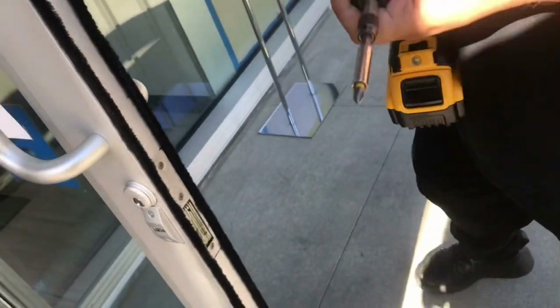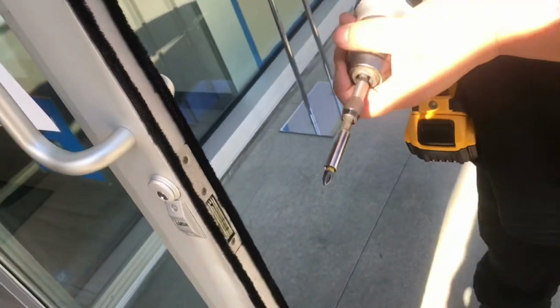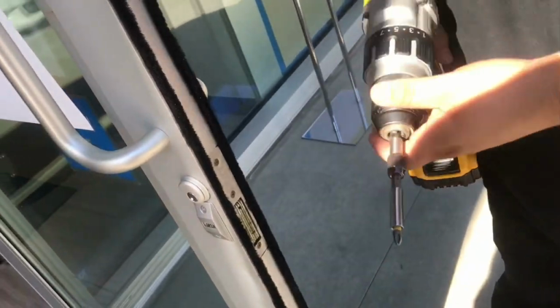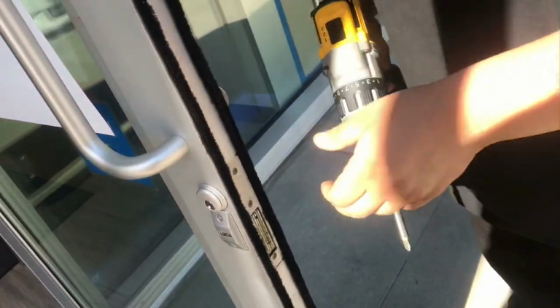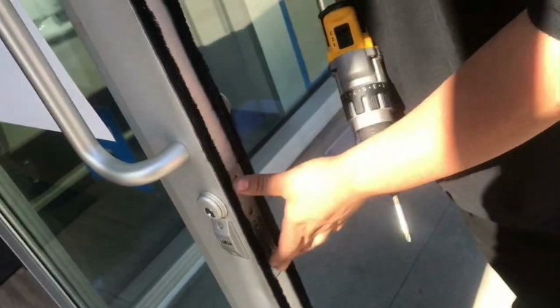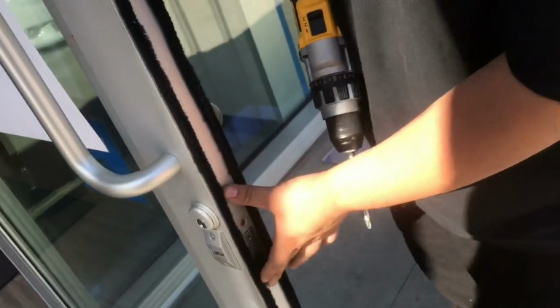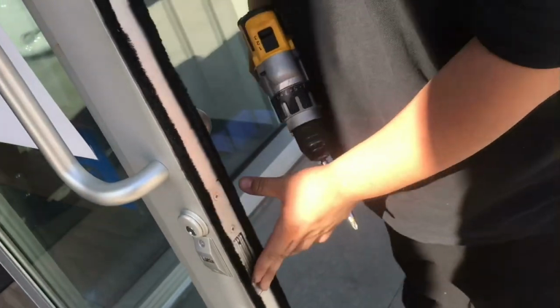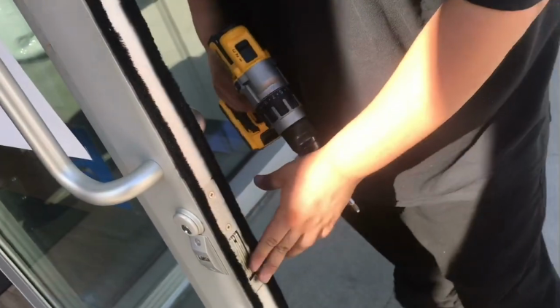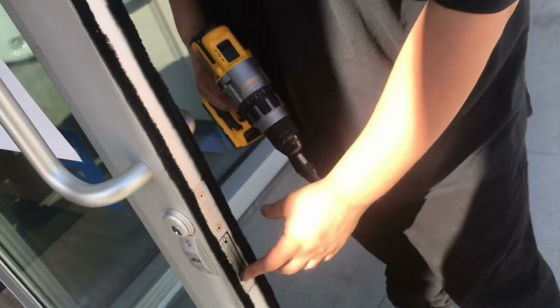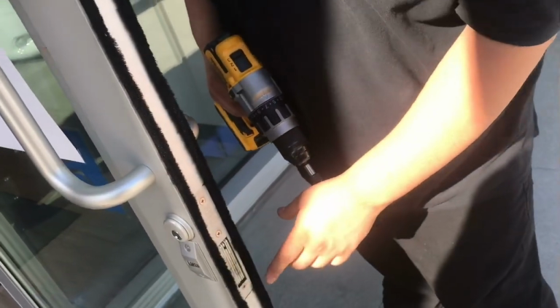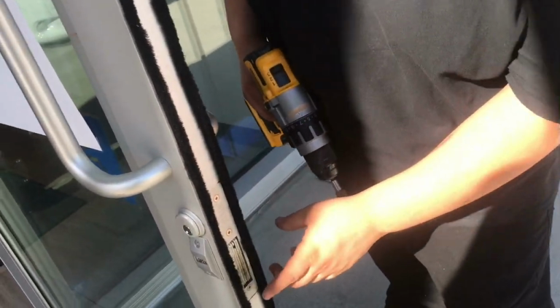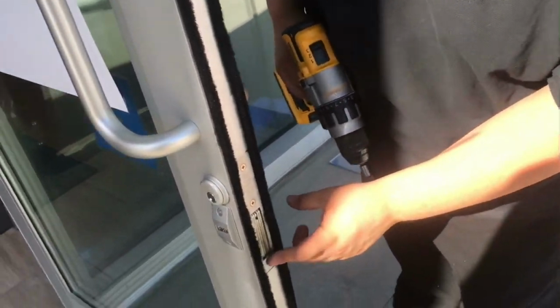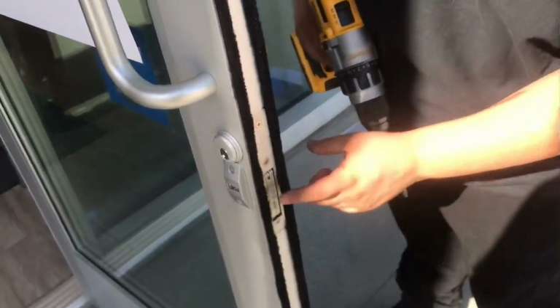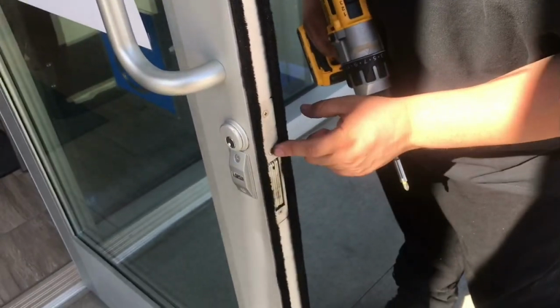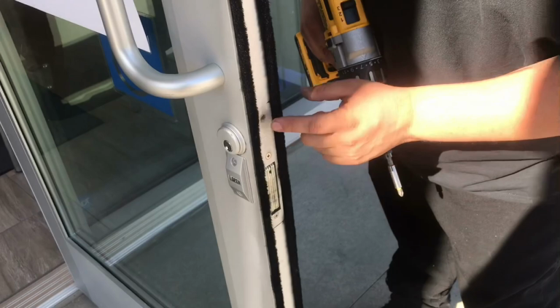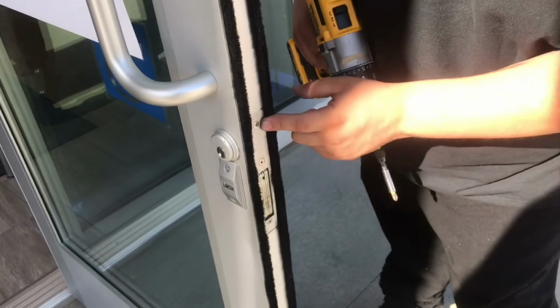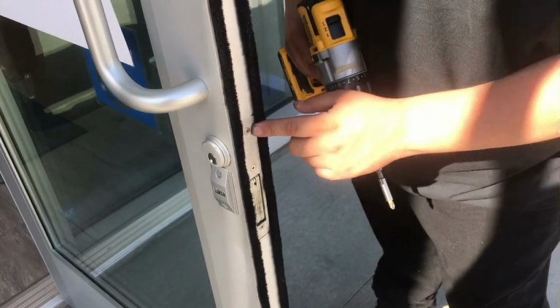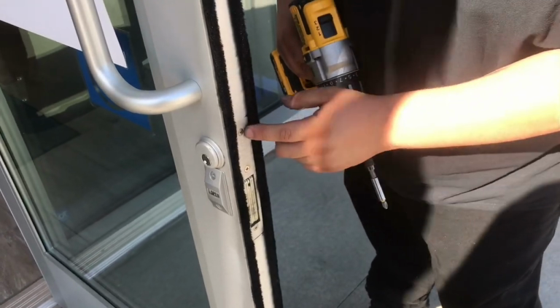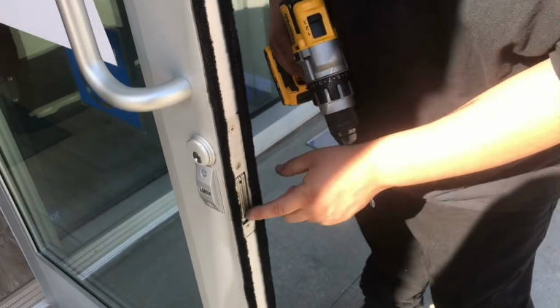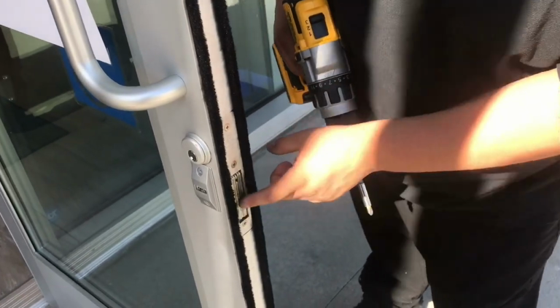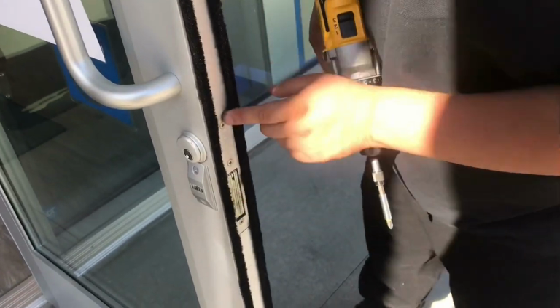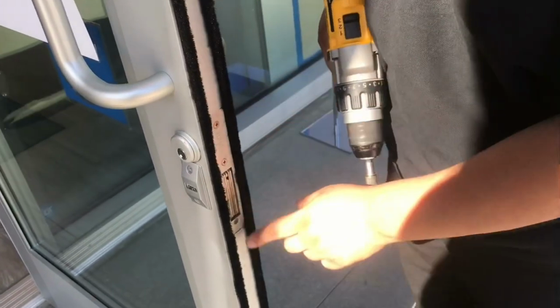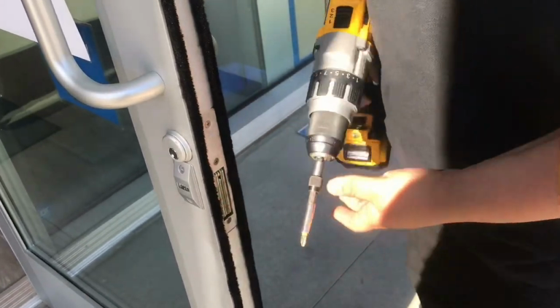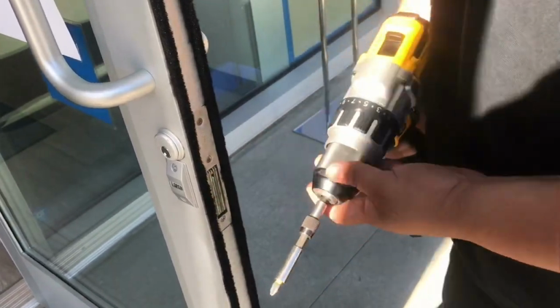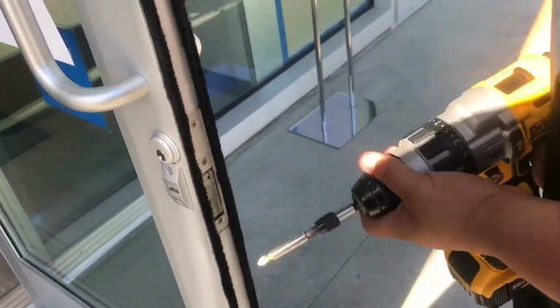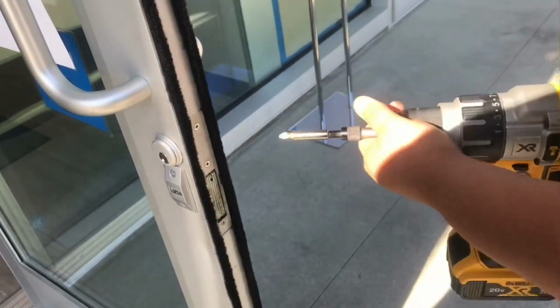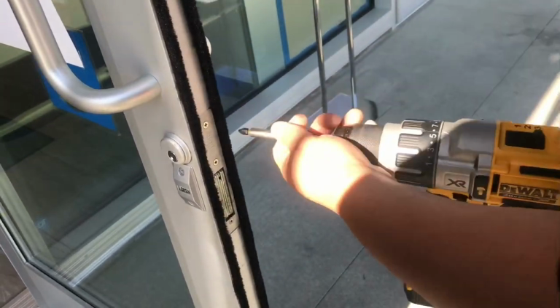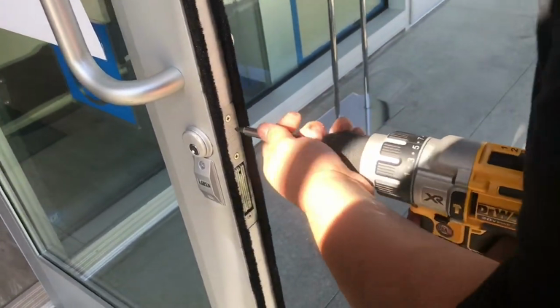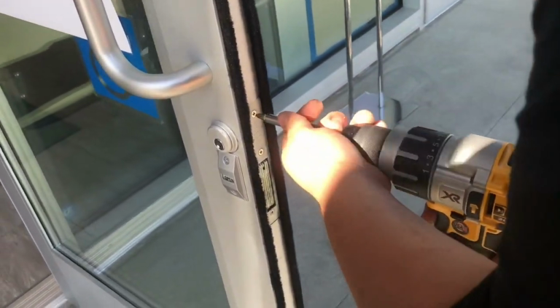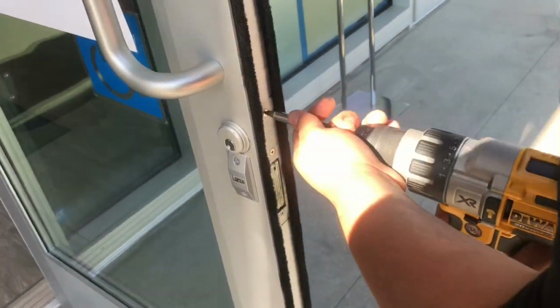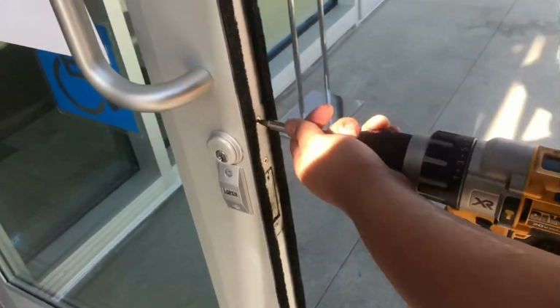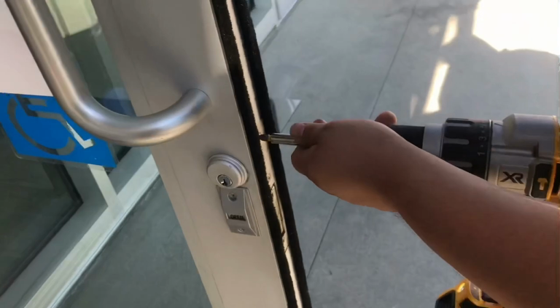Alright, so I'm gonna teach you guys how to dismantle this lock. We have one, two, three screws right here and we gotta take those off first.